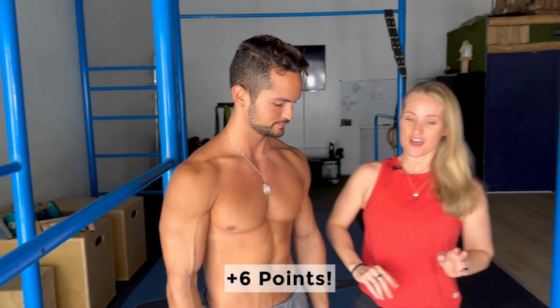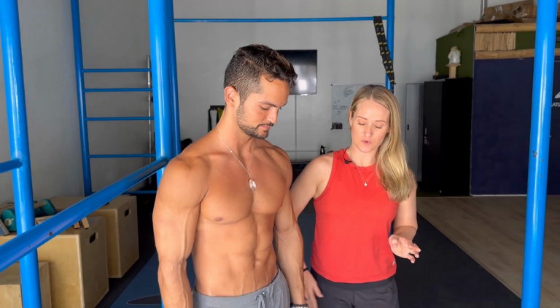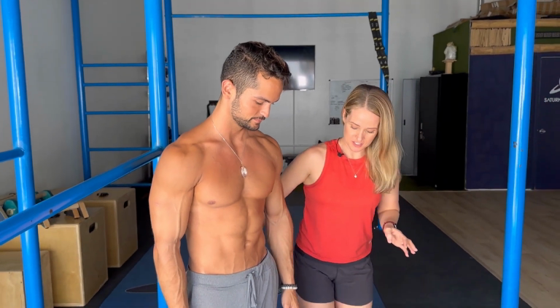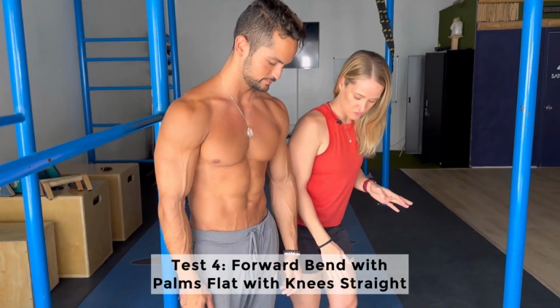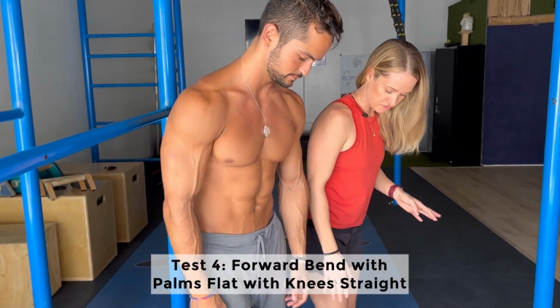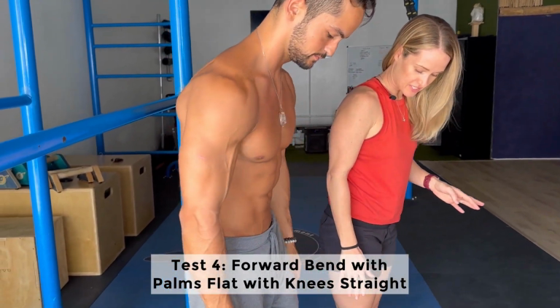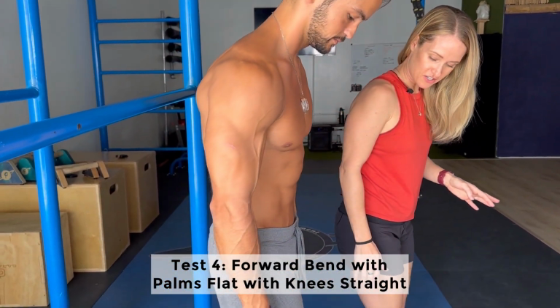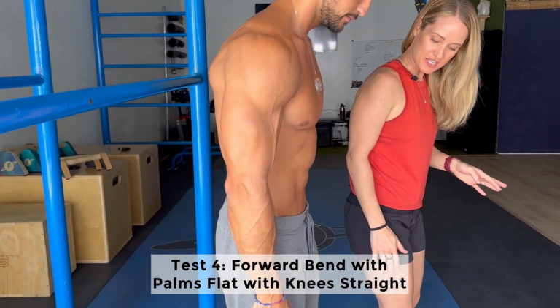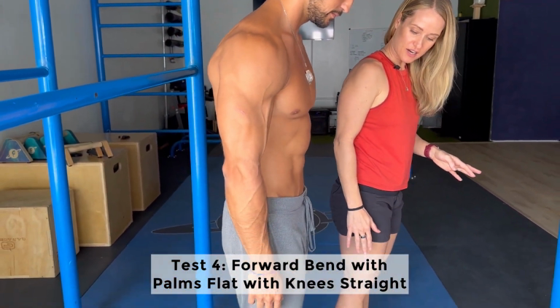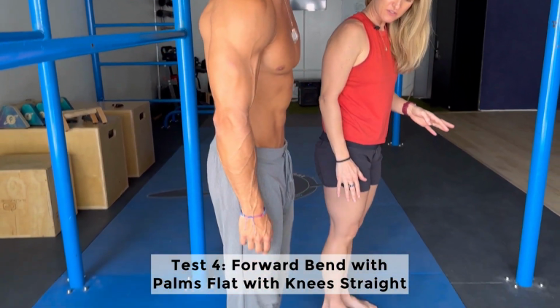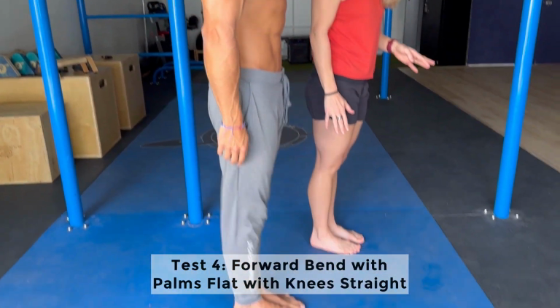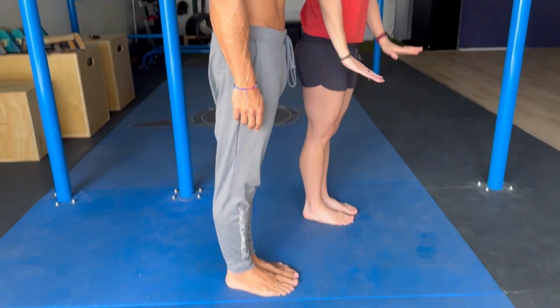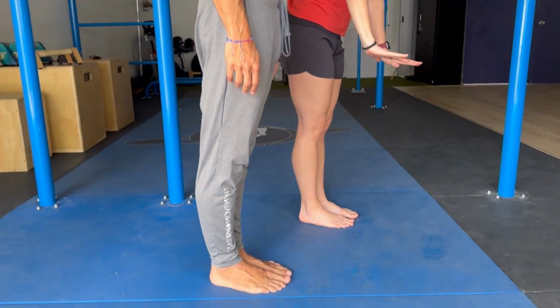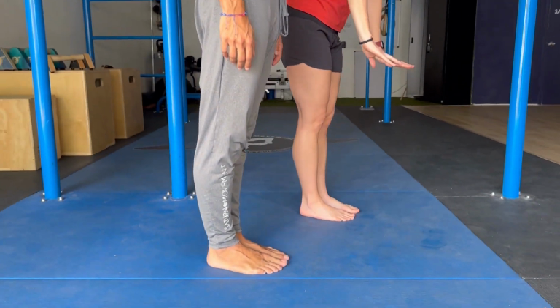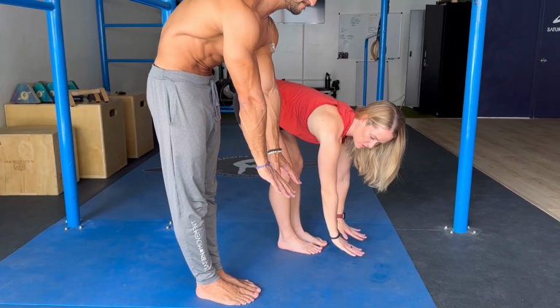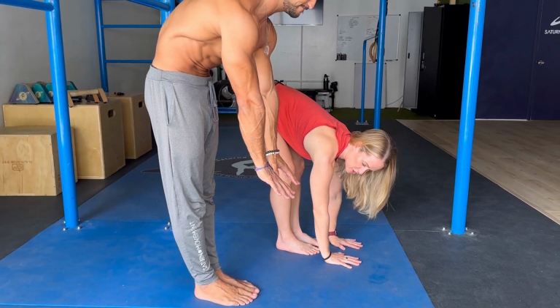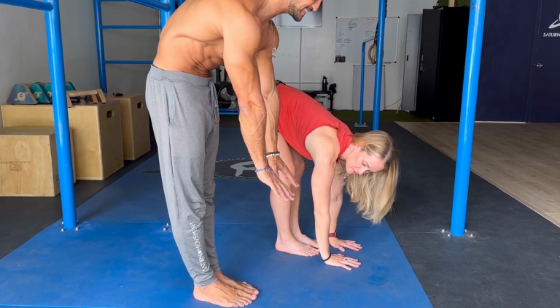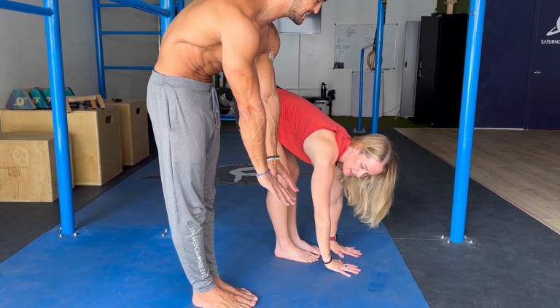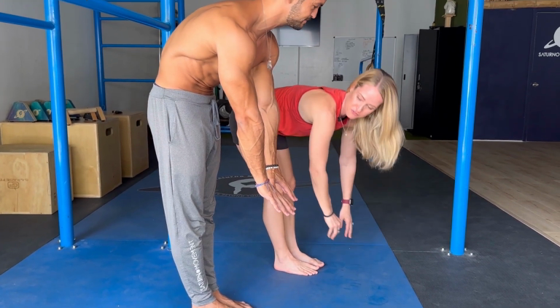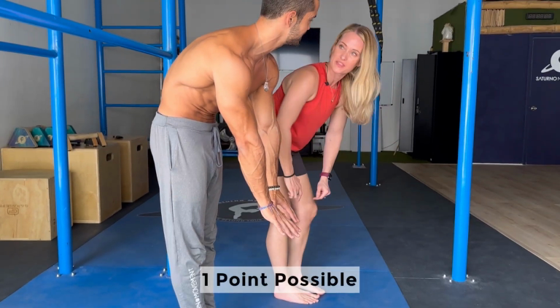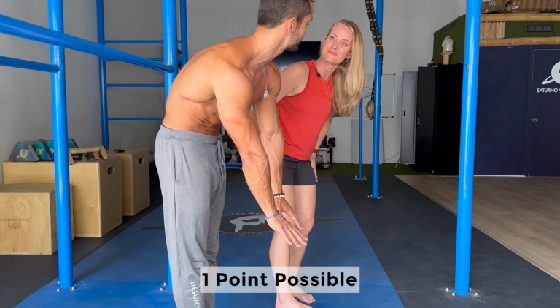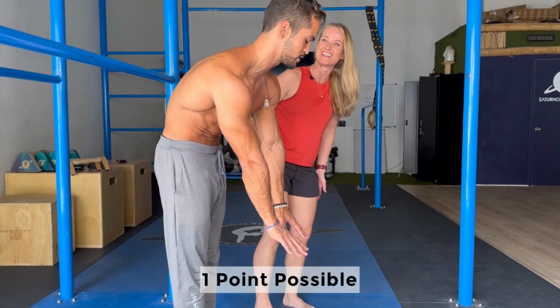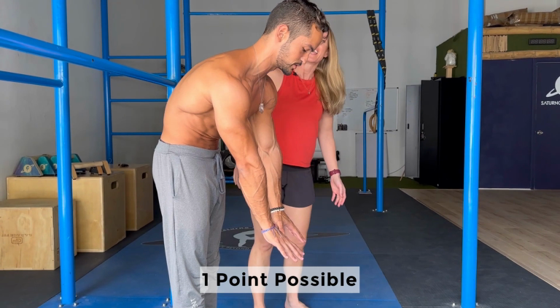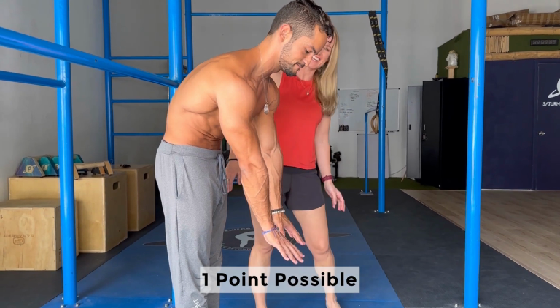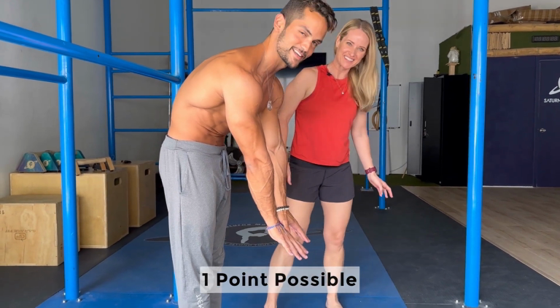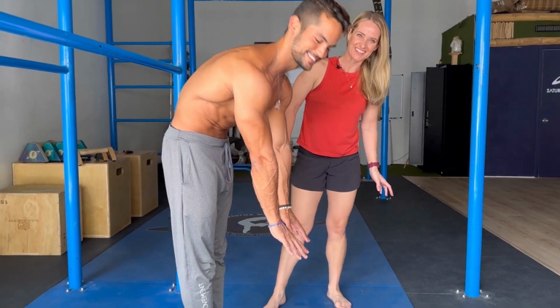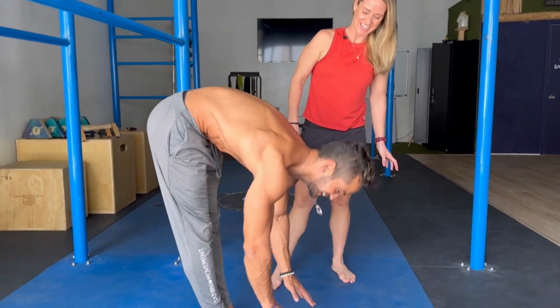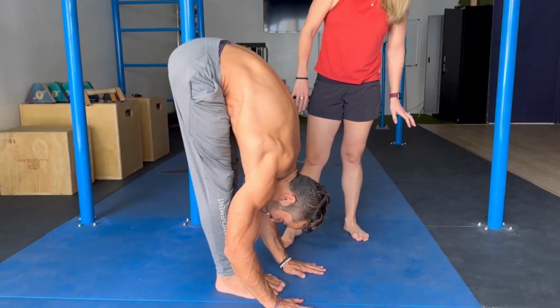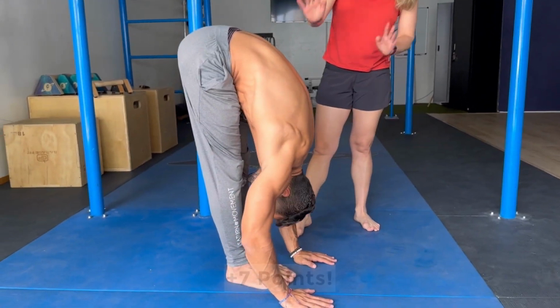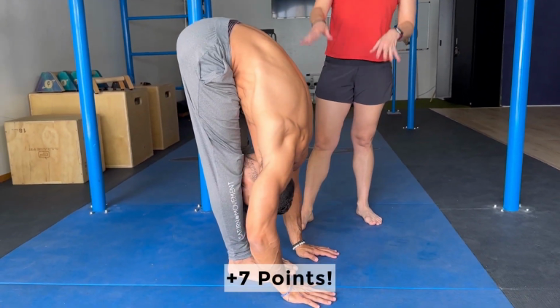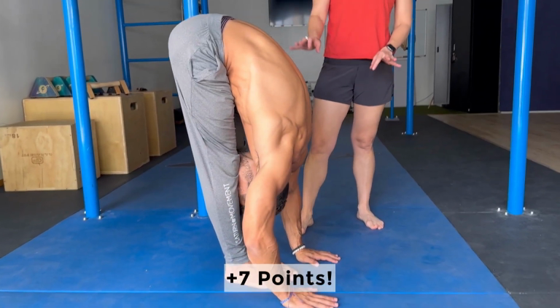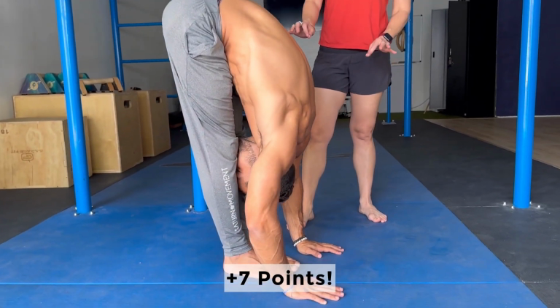The next one is to stand with your feet together and your knees locked out straight and bend over to see whether you can put your palms flat on the floor without bending your knees. He's definitely got that one, bringing him to seven out of seven so far.